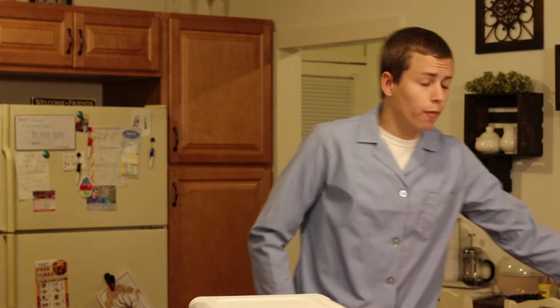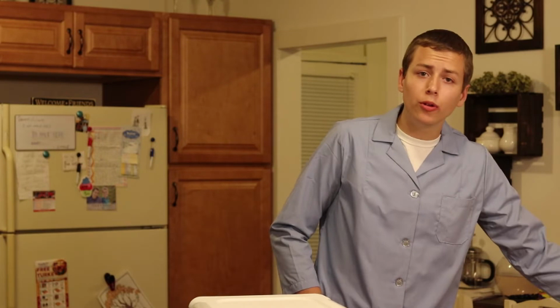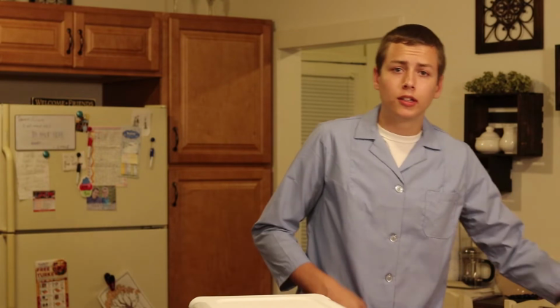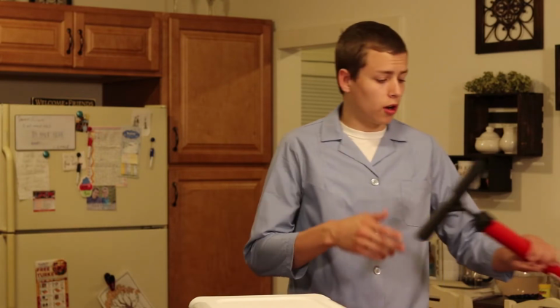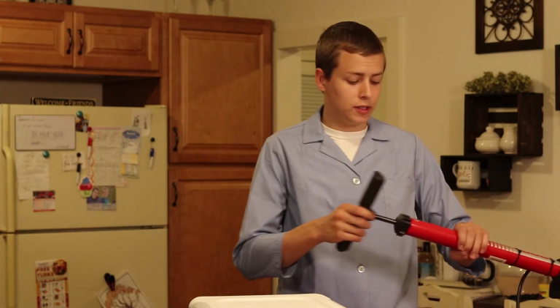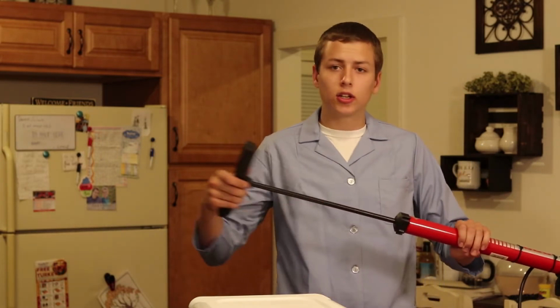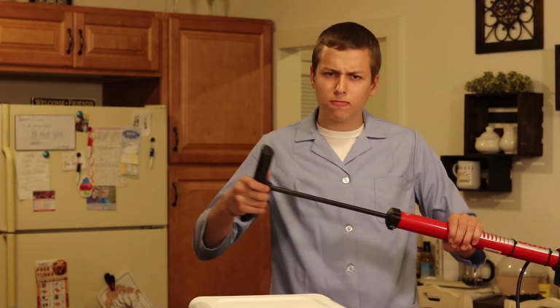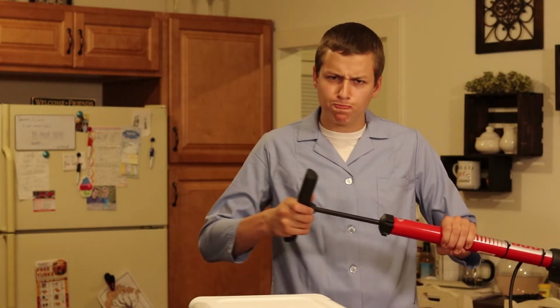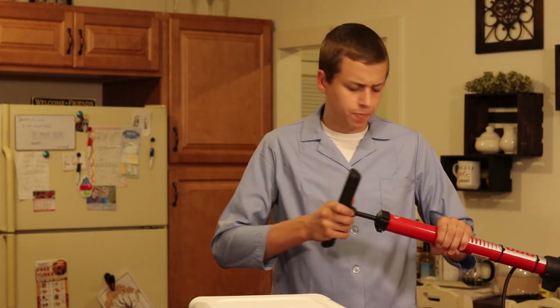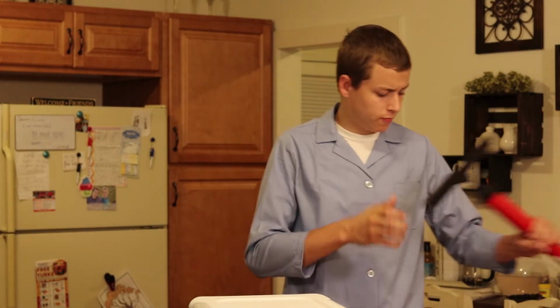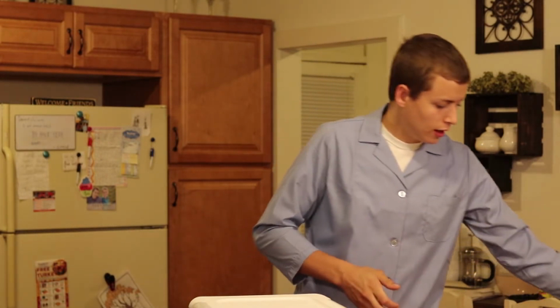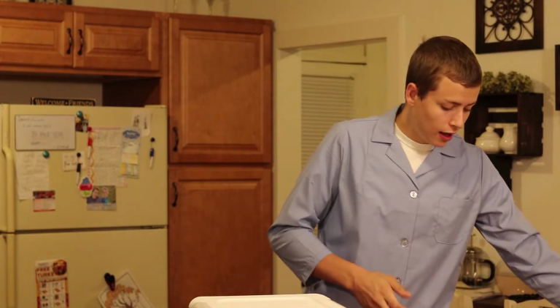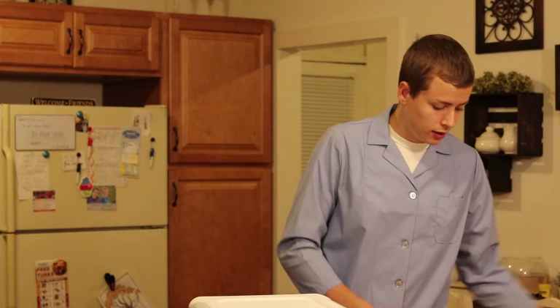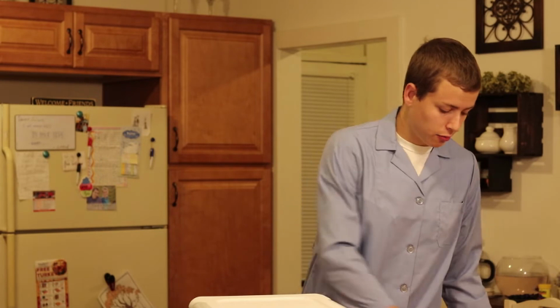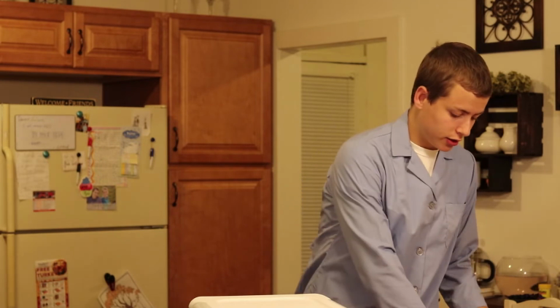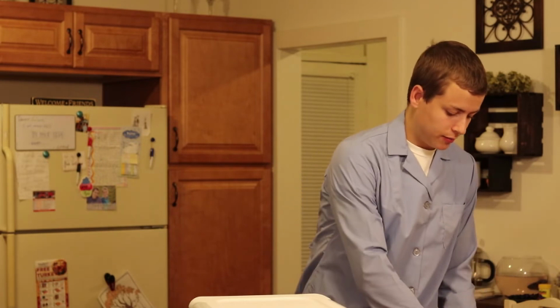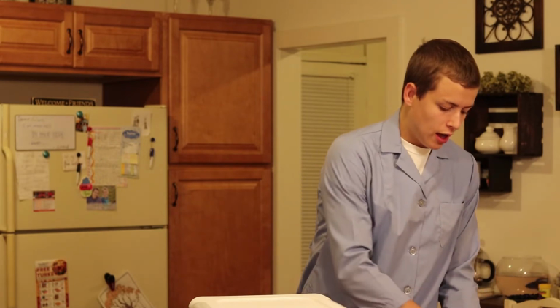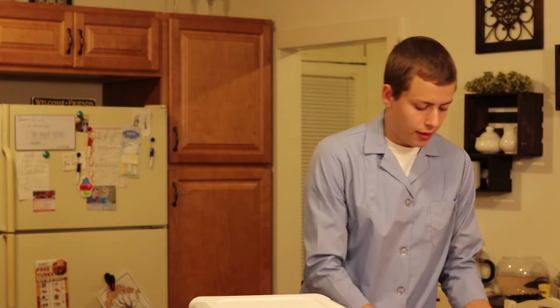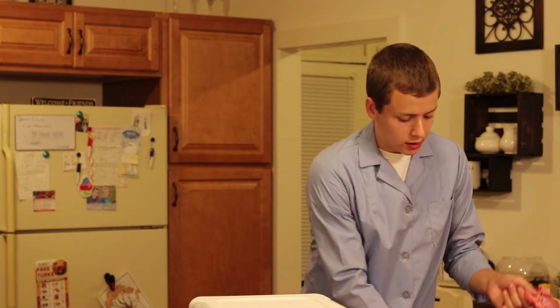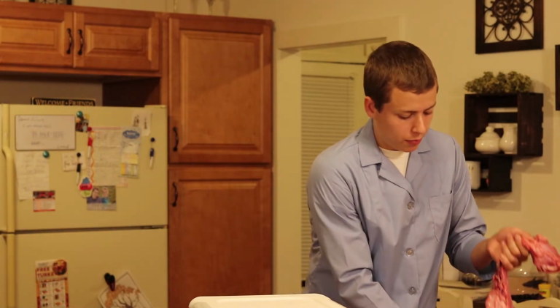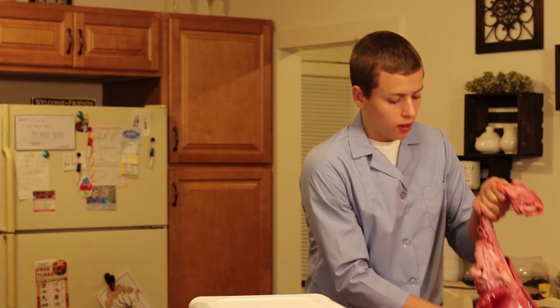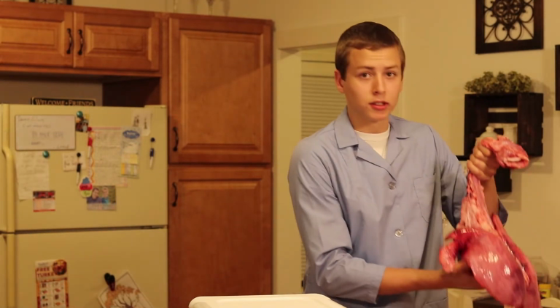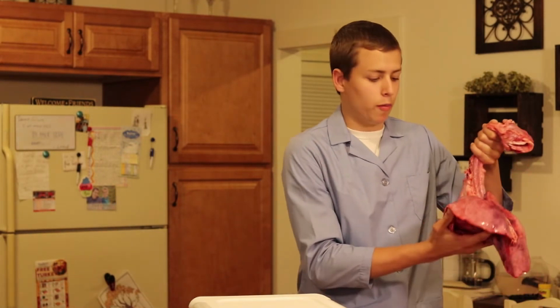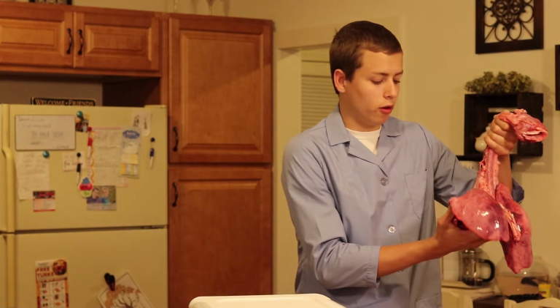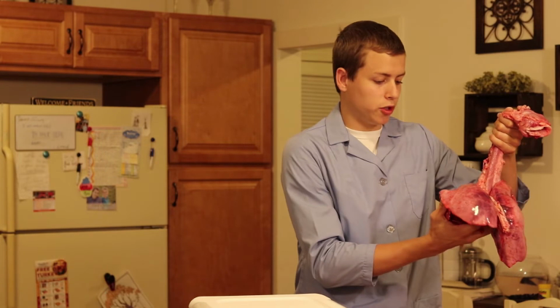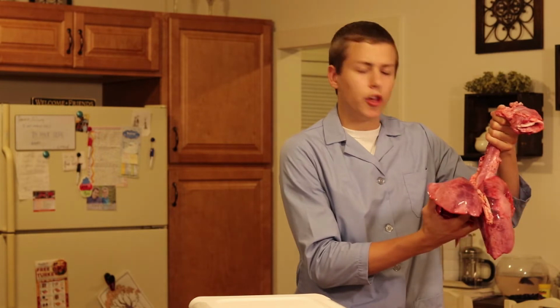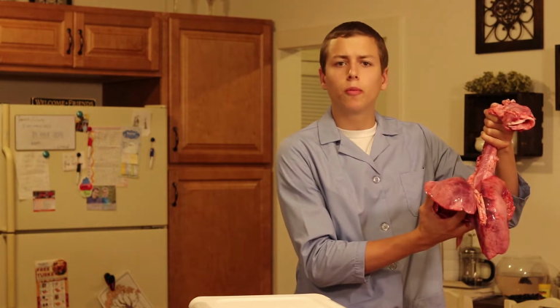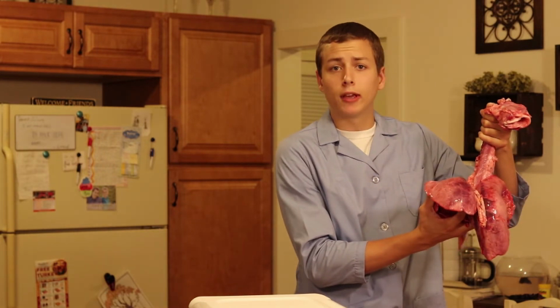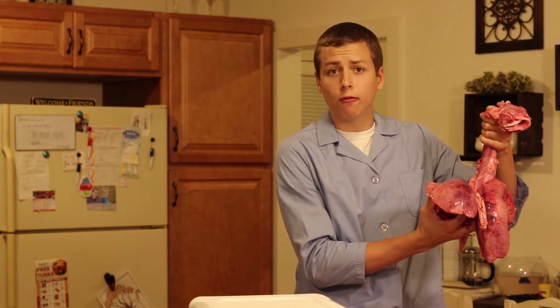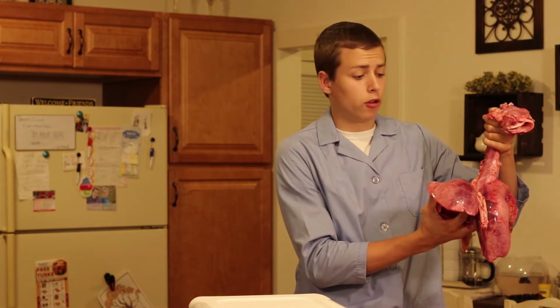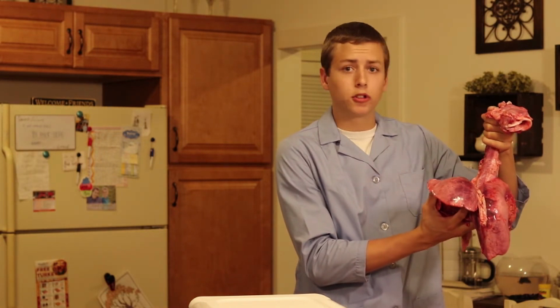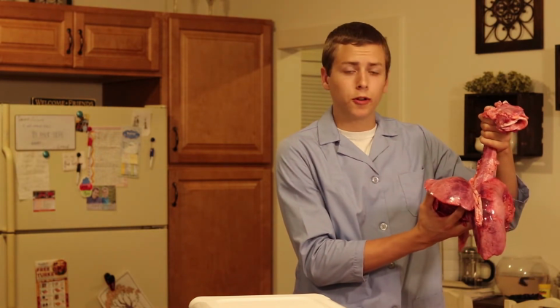What you'll need to start off is a bicycle pump and some lungs. I got these pig lungs from our local butcher. You can probably get them from your local butcher for free.